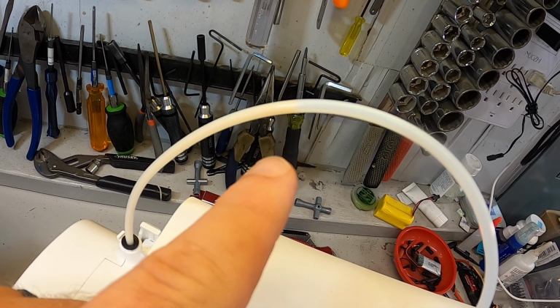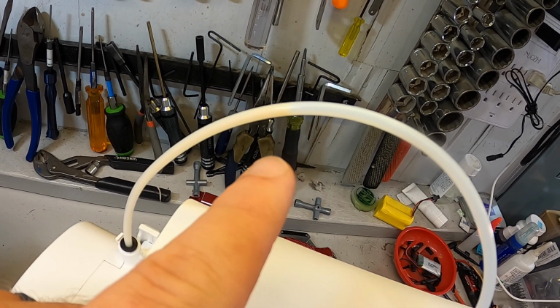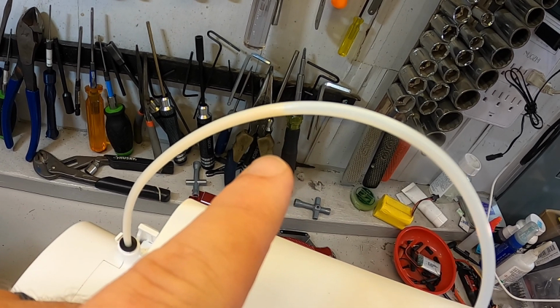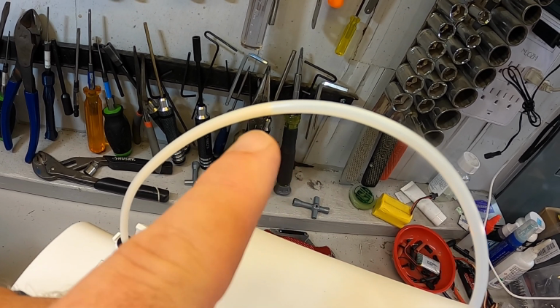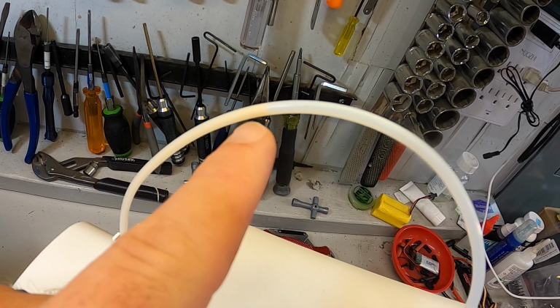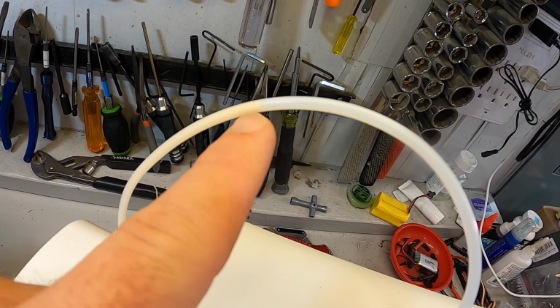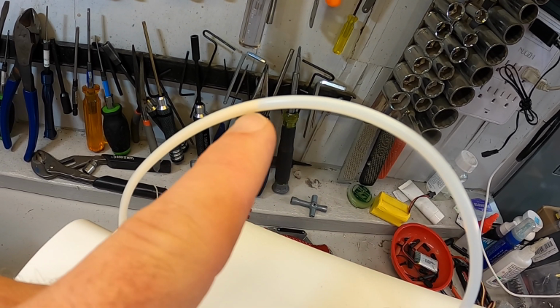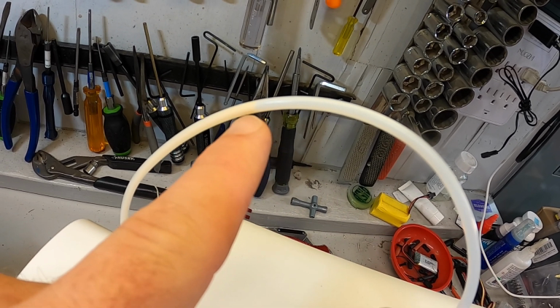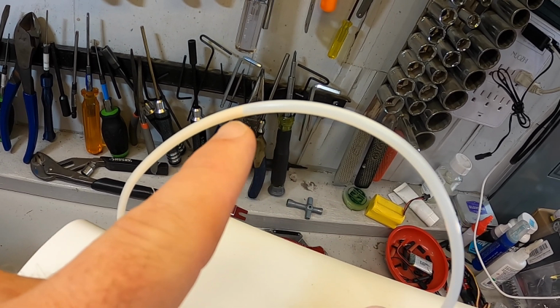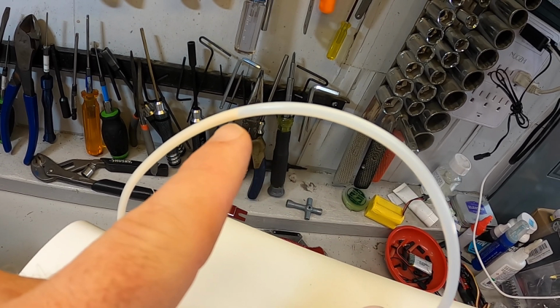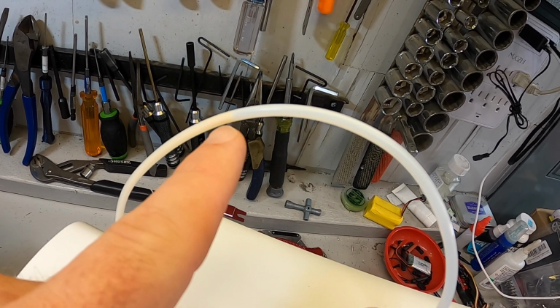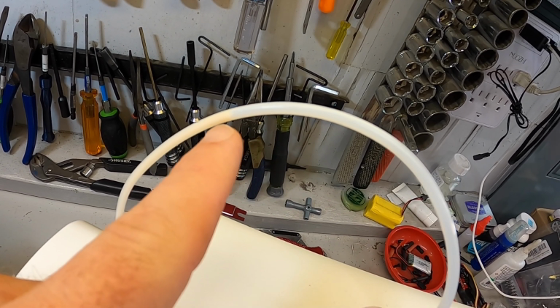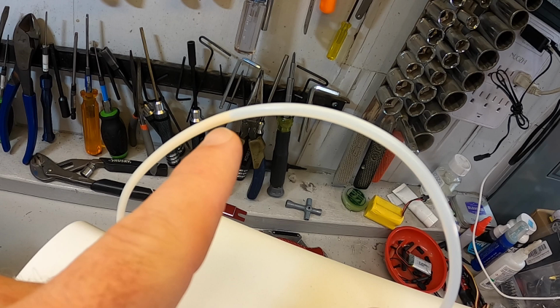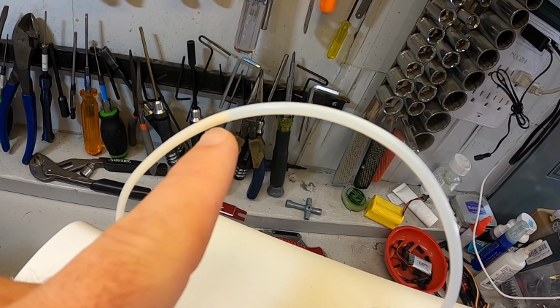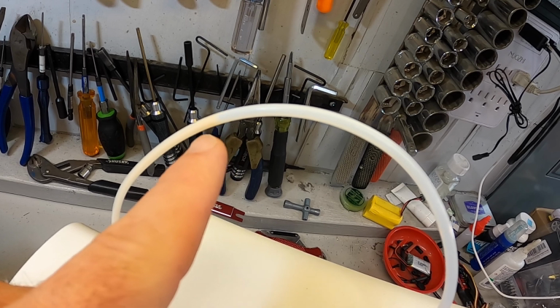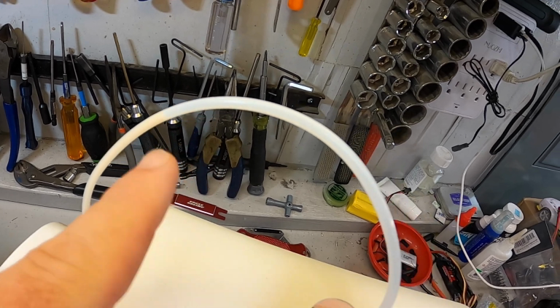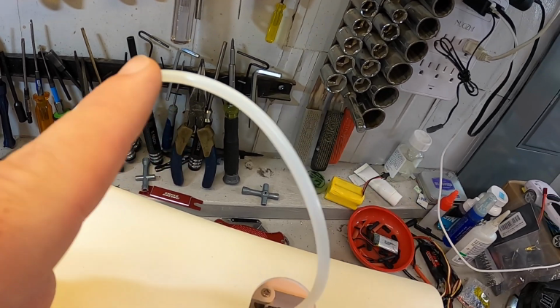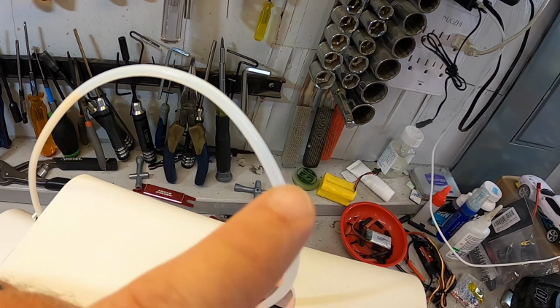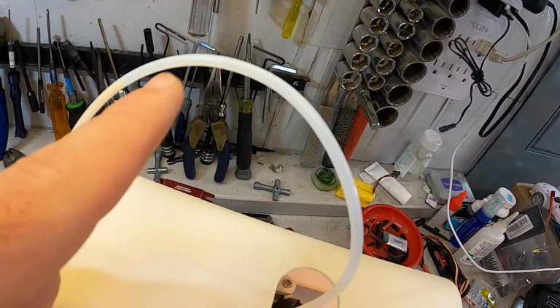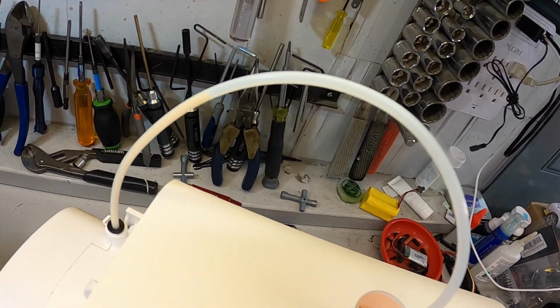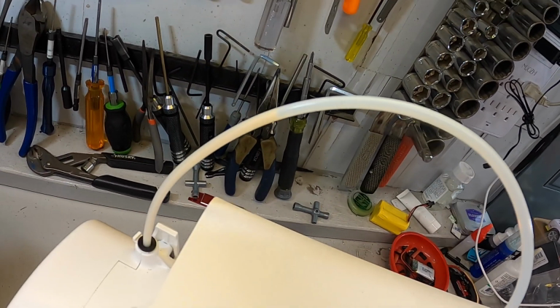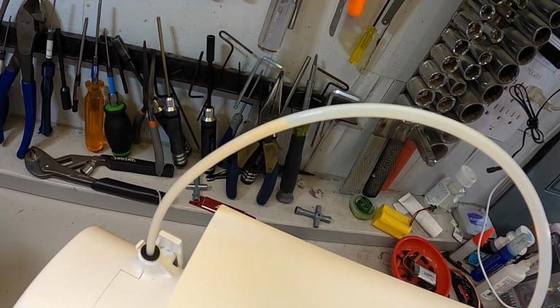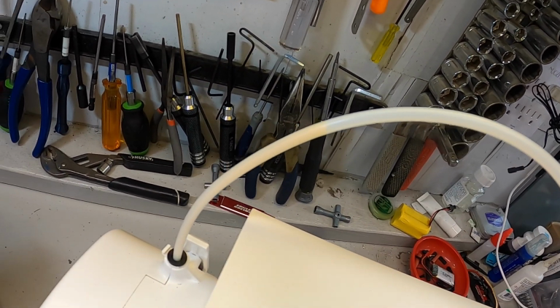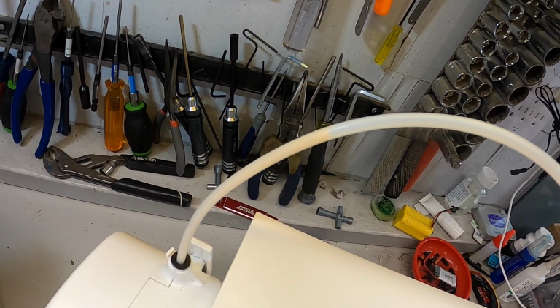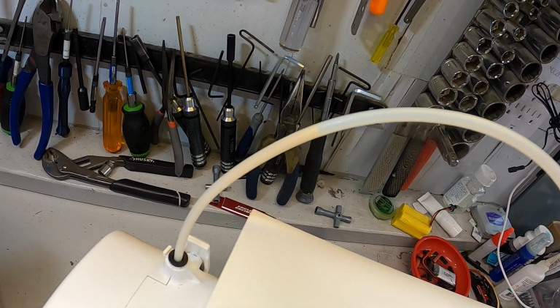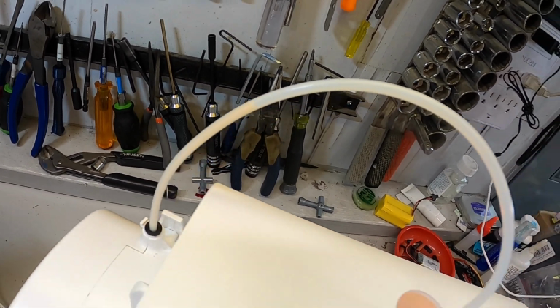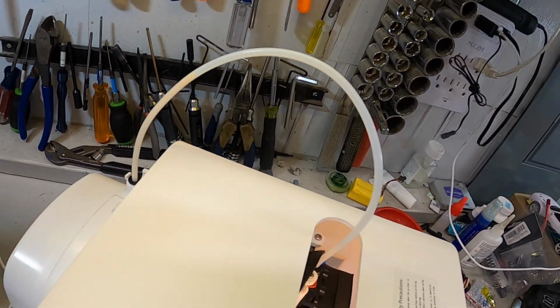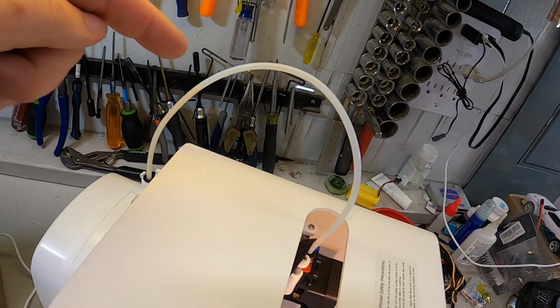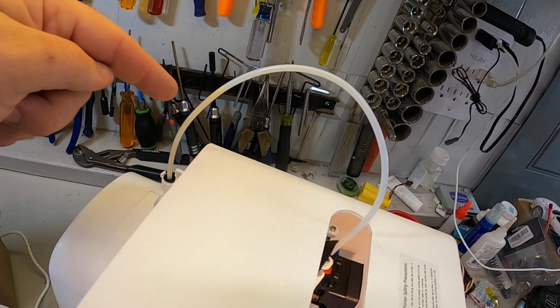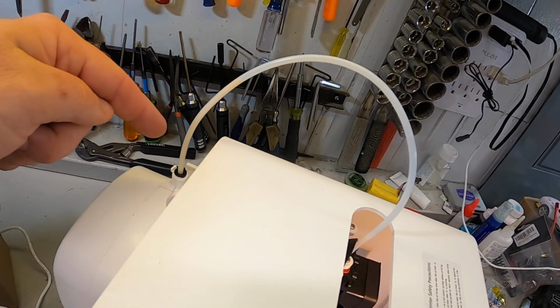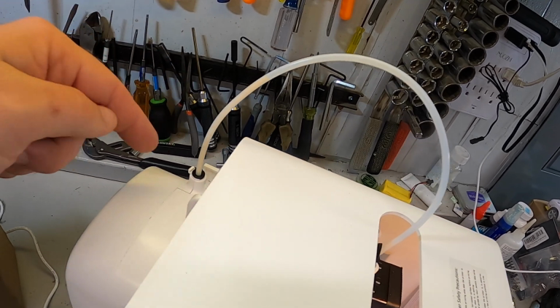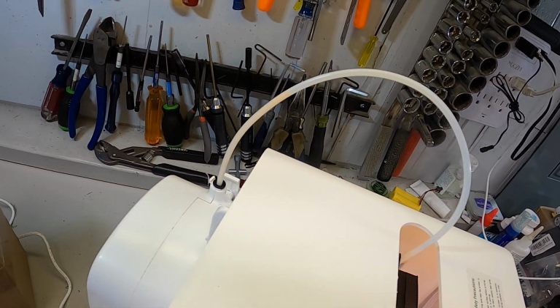I don't know if on the GoPro you'll be able to see this, but it's a yellow filament slowly coming out compared to the somewhat clear tube there, and it's going to back it all the way down in there.